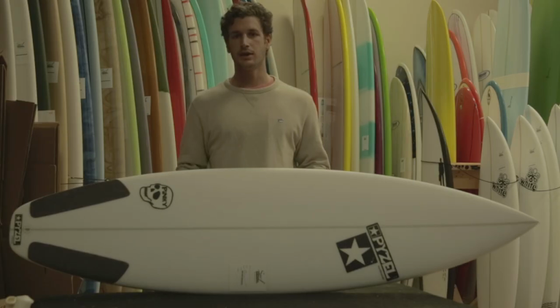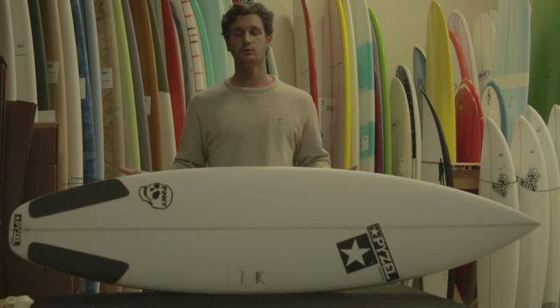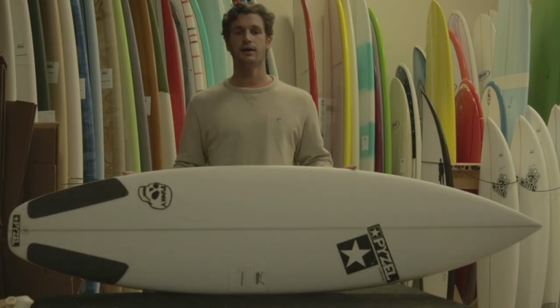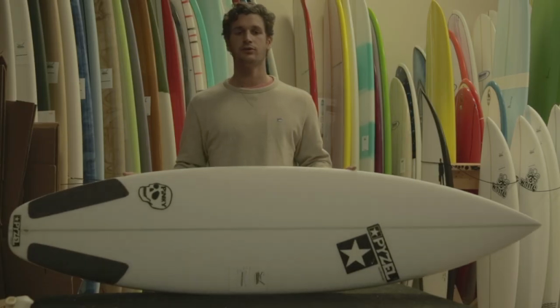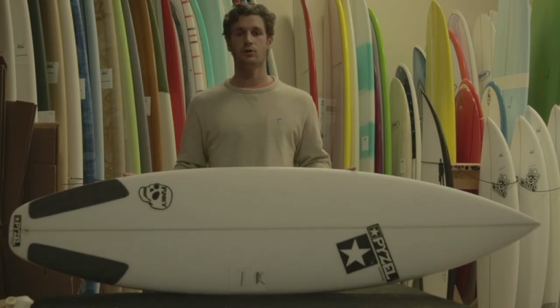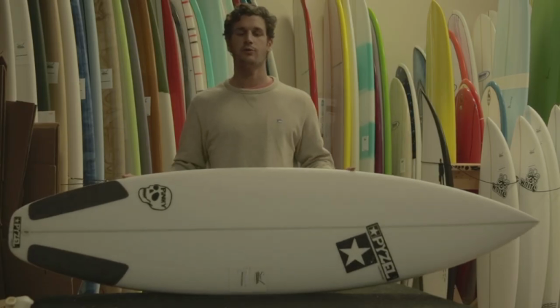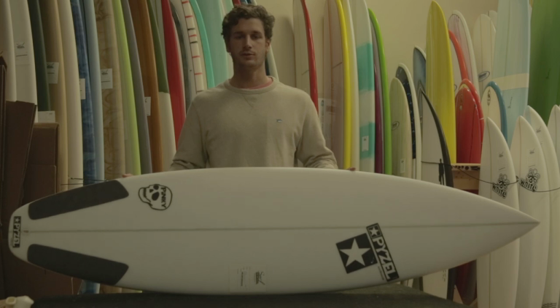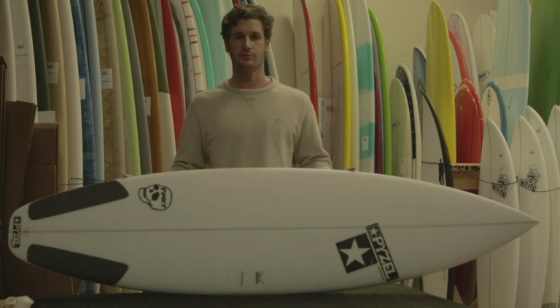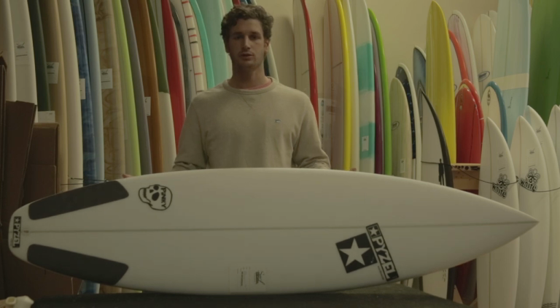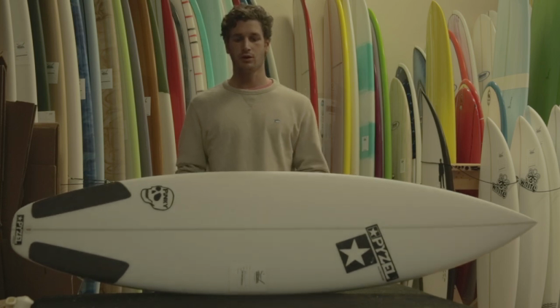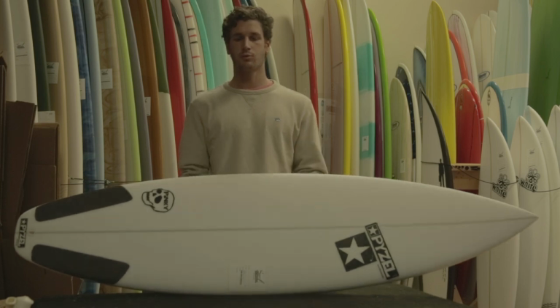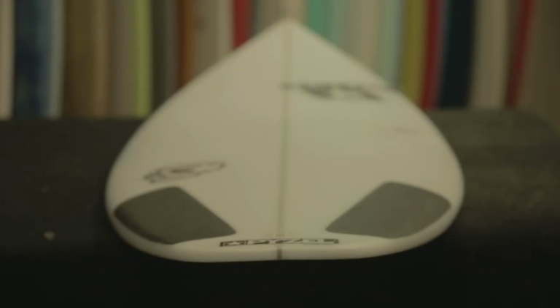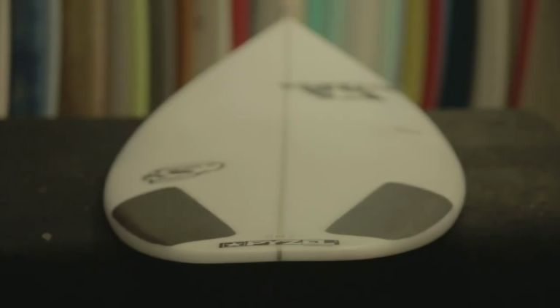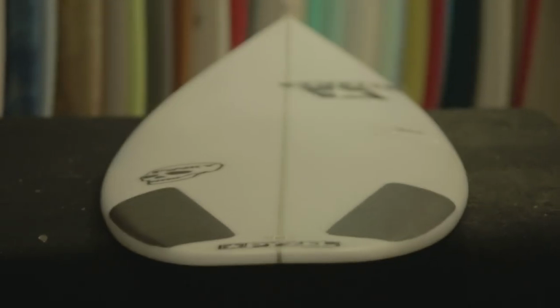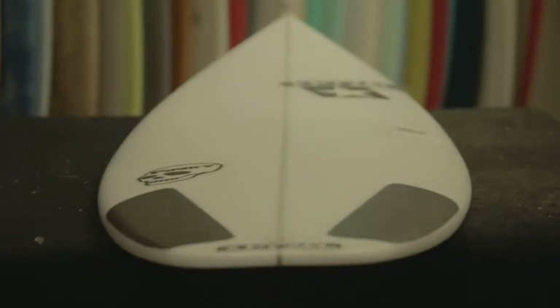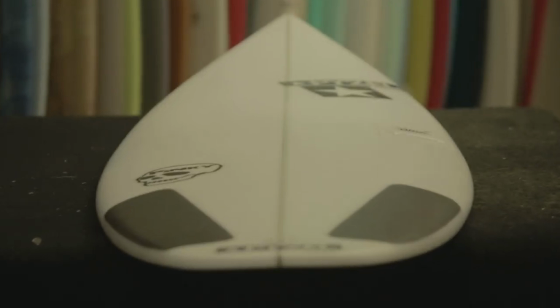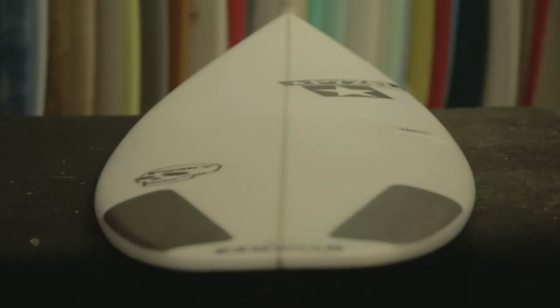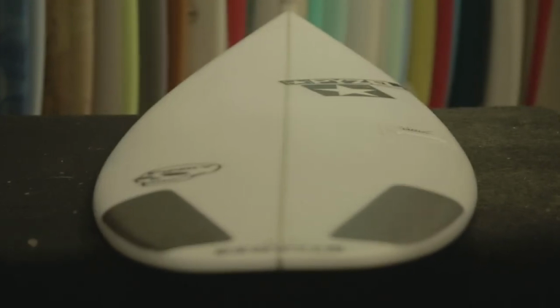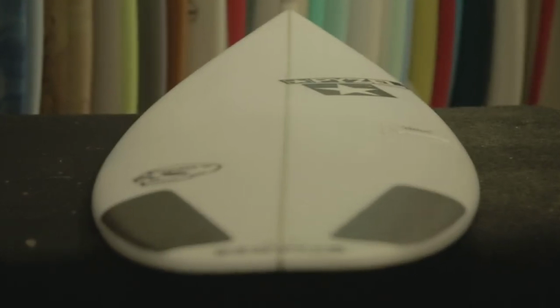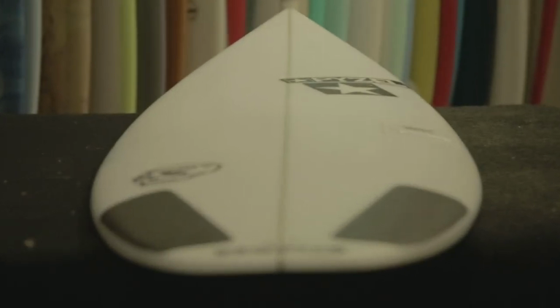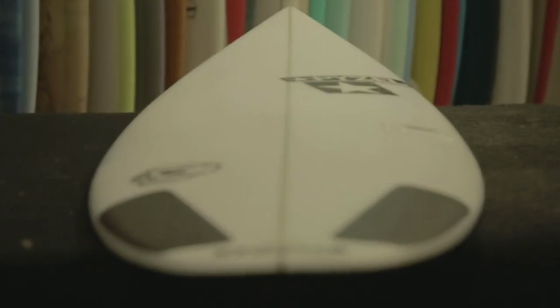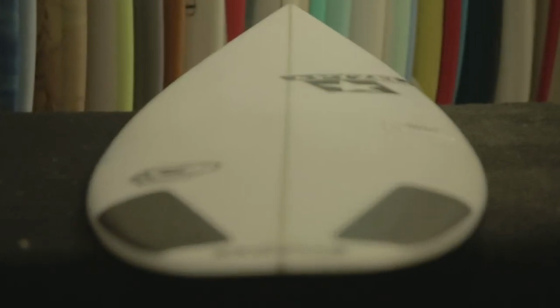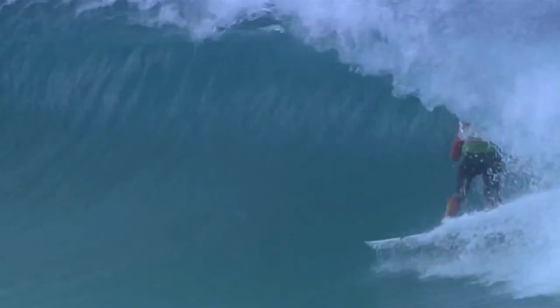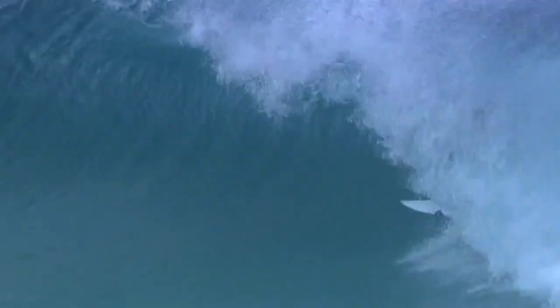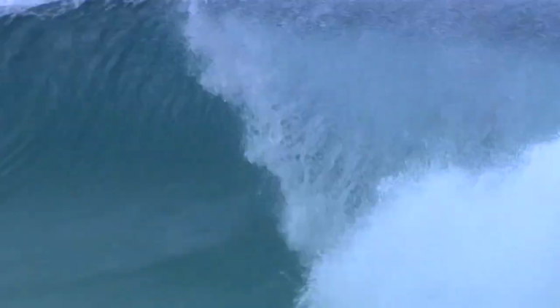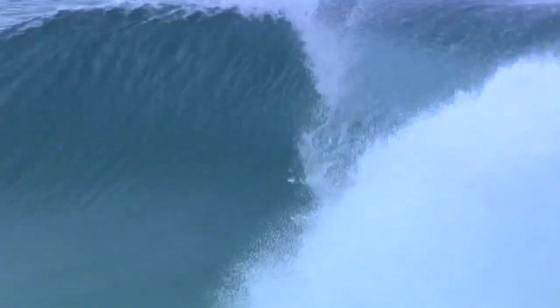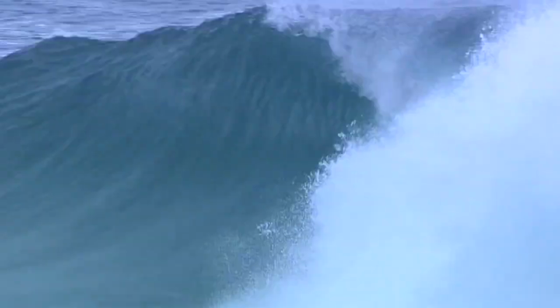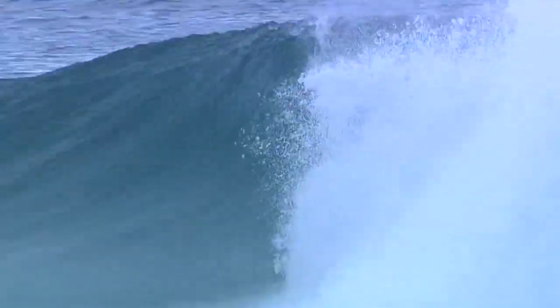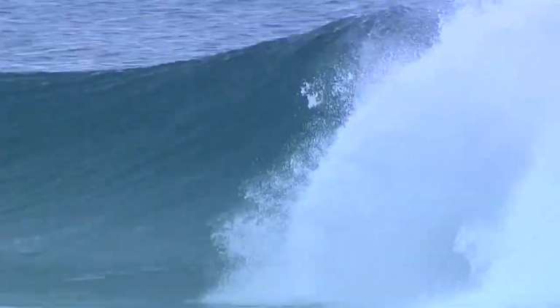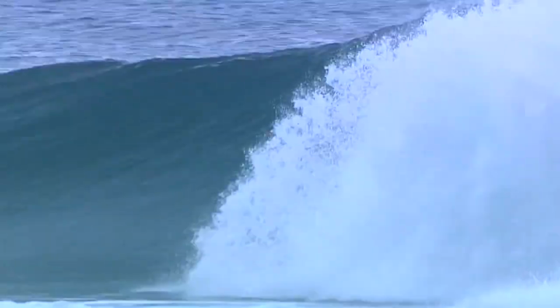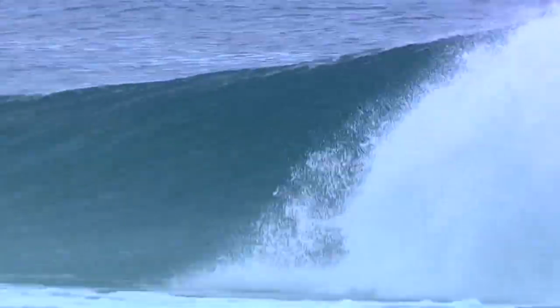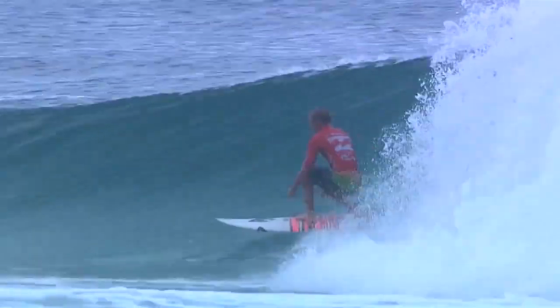The Pinky is one of Pyzel's more high performance surfboards. With more tail rocker and nose rocker, it keeps the board loose and responsive. It also holds a wider outline which keeps it accelerating fast.